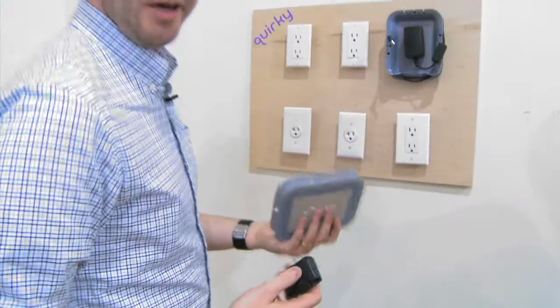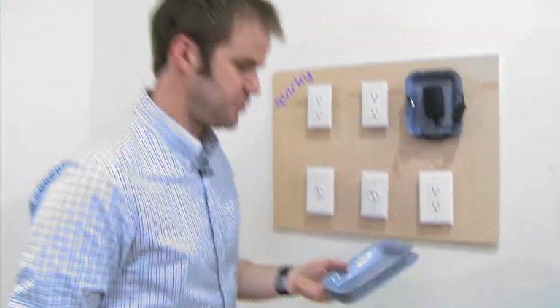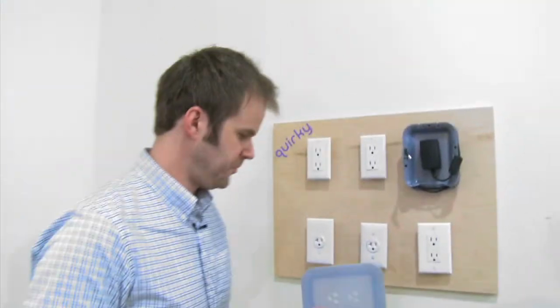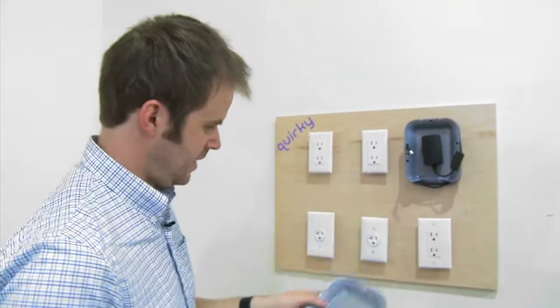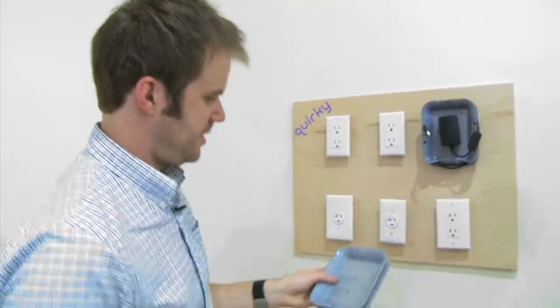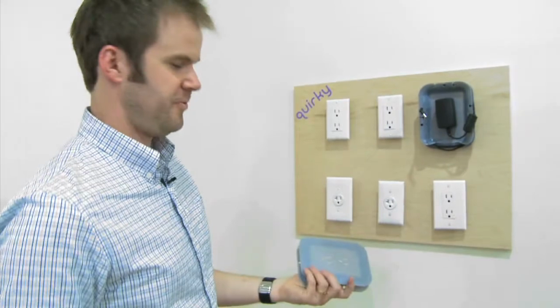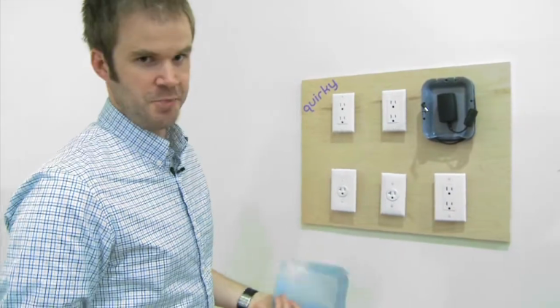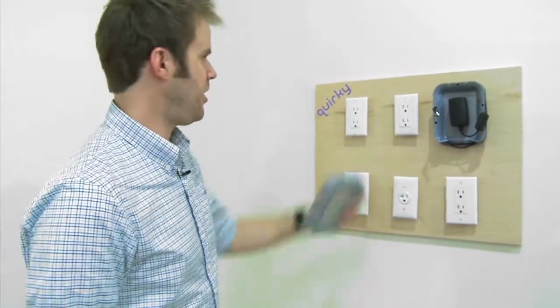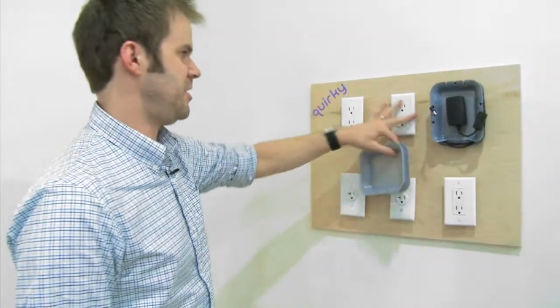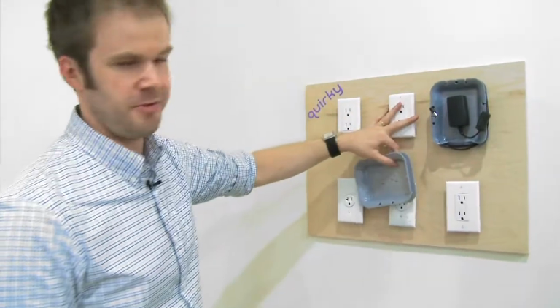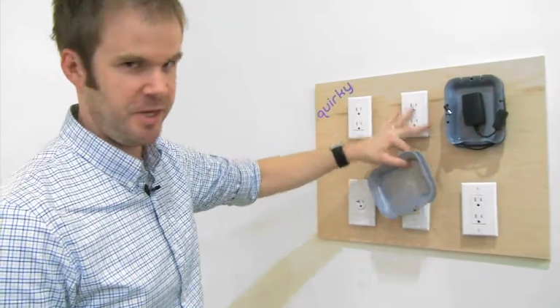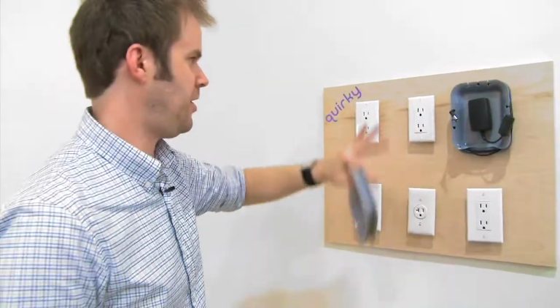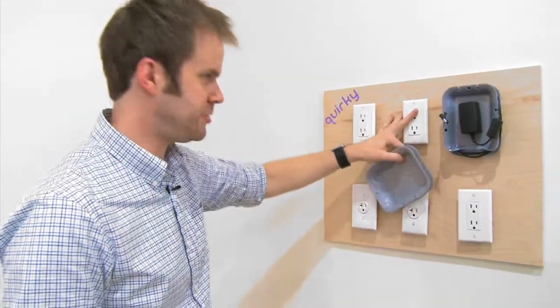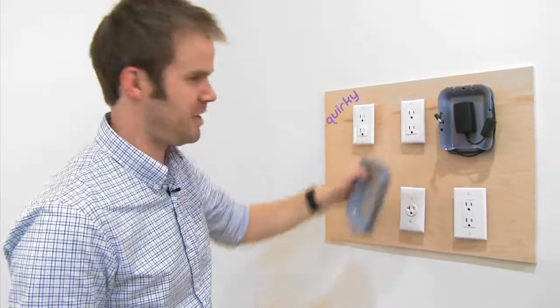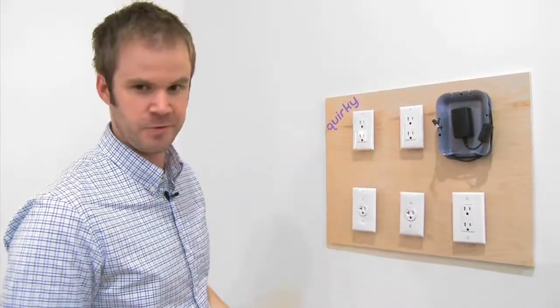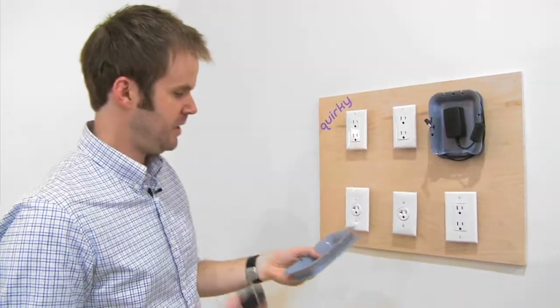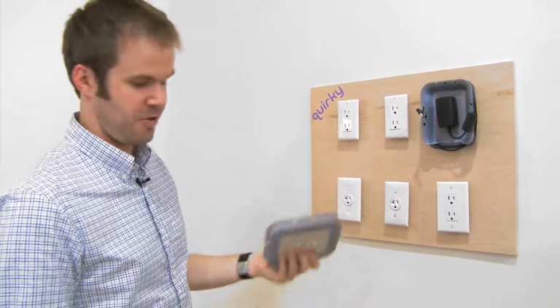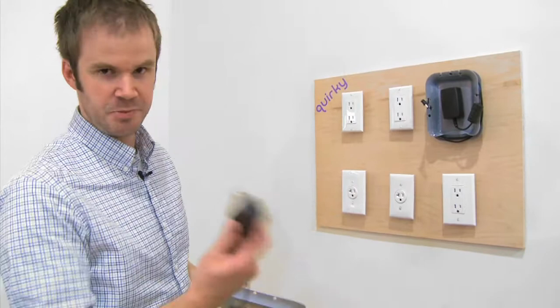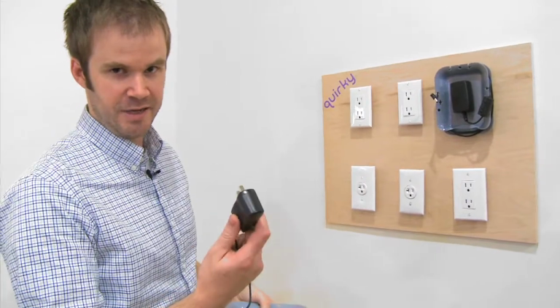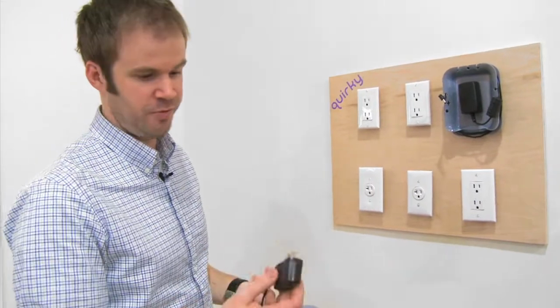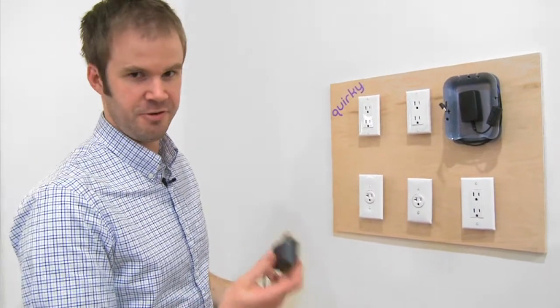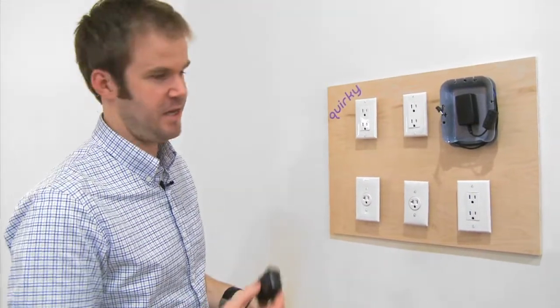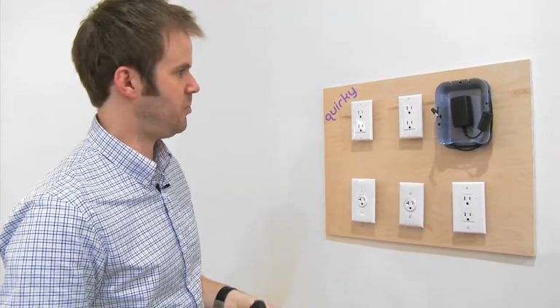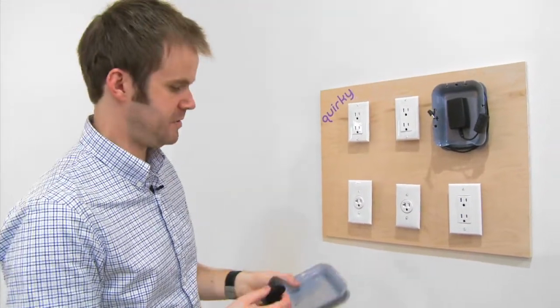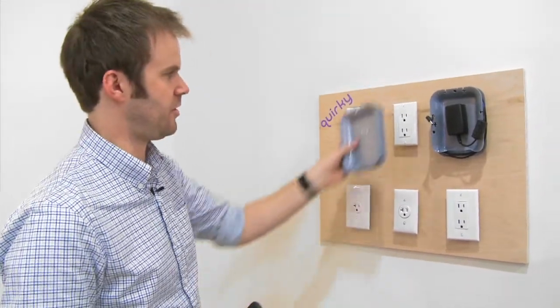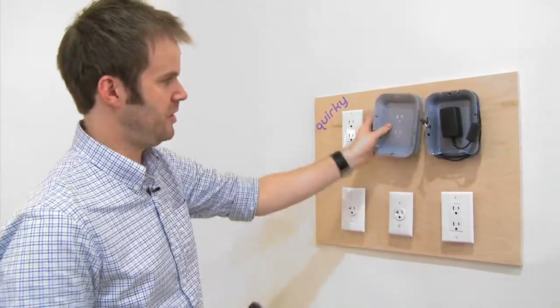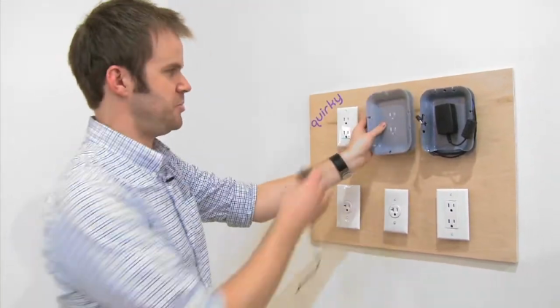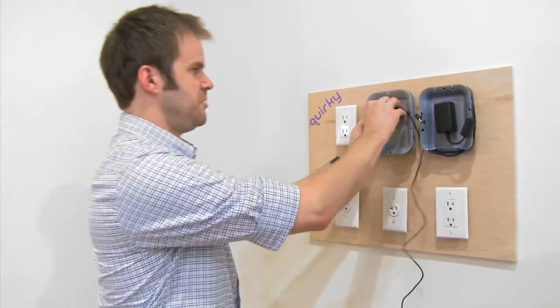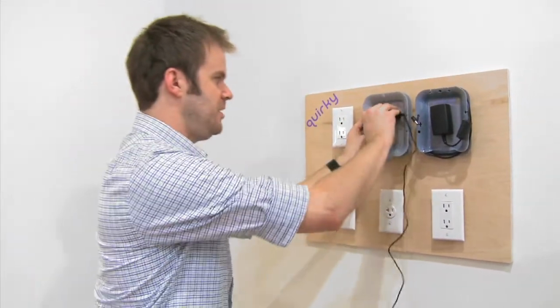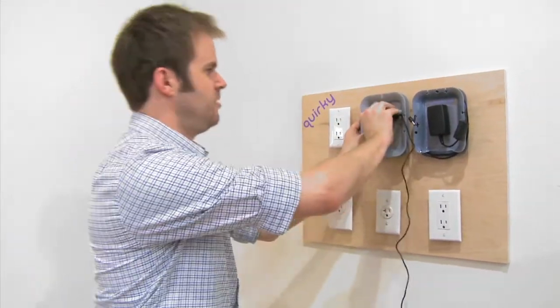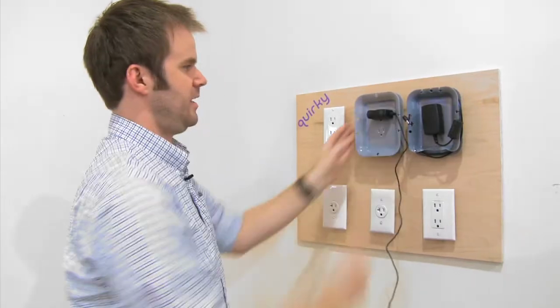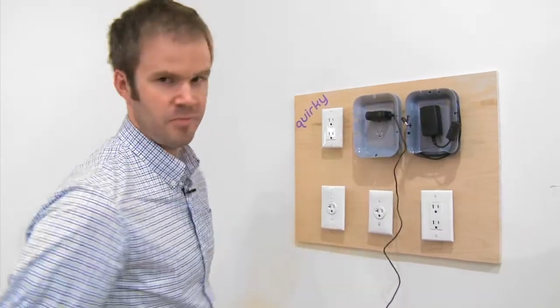The idea of this one is that it's very simple. You don't have to mess around with the faceplate at all. You don't have to unscrew anything at all. It's held in place by the actual fixture of the plug into the socket. You just put this in between, plug it in, bam.